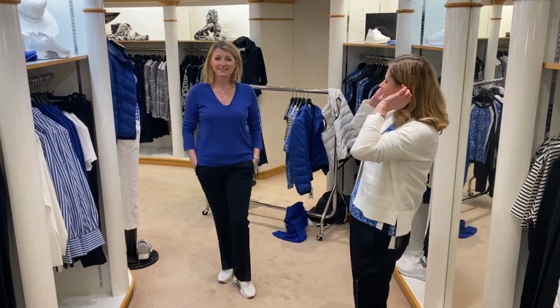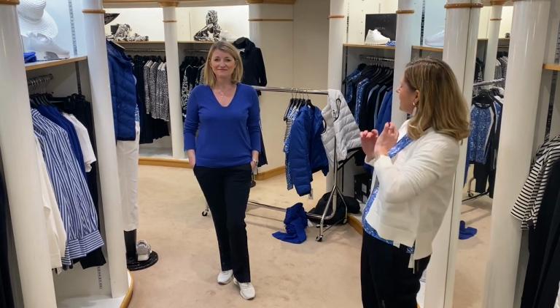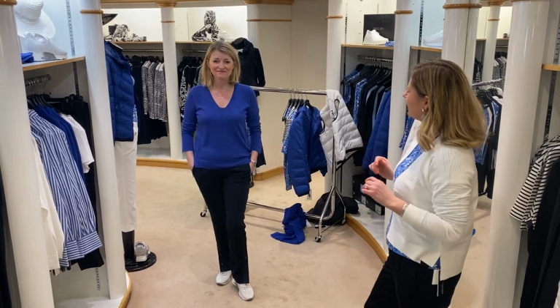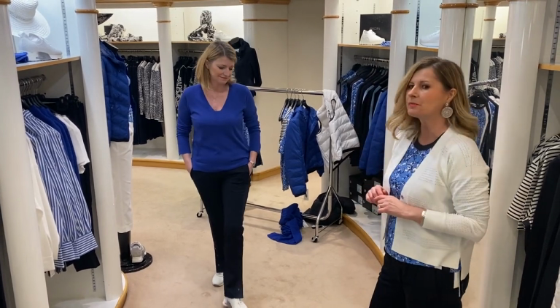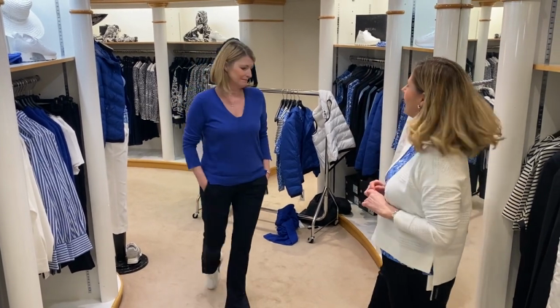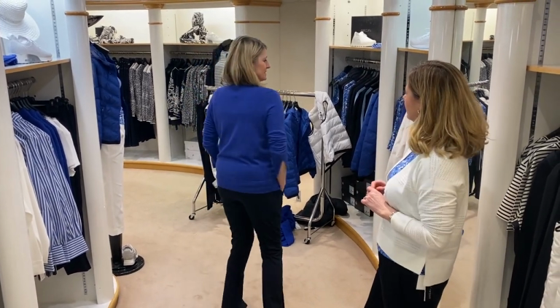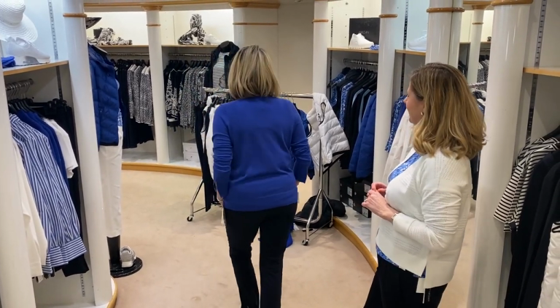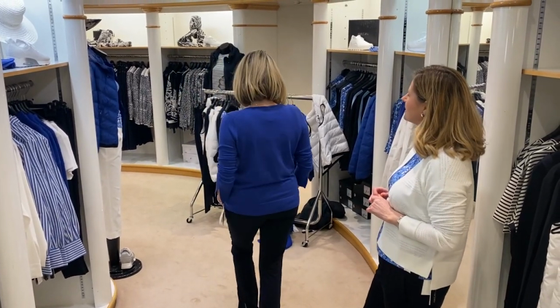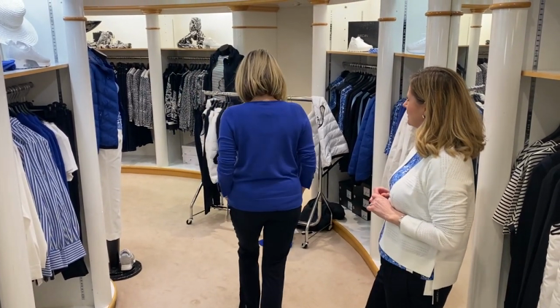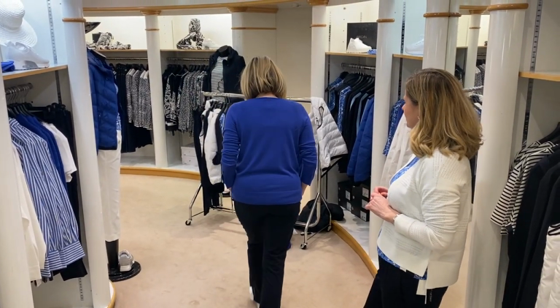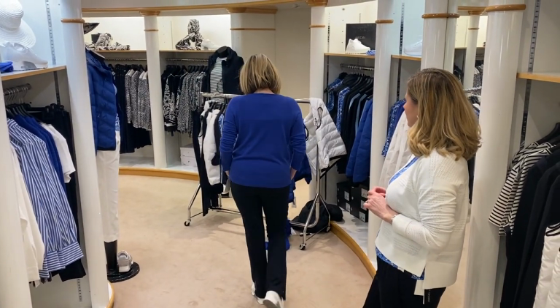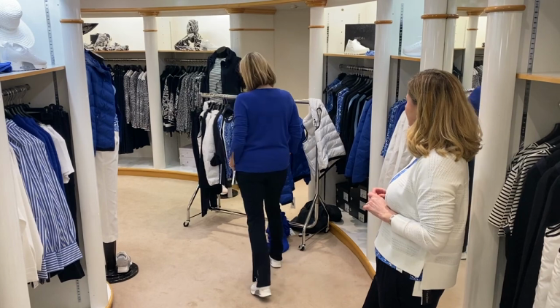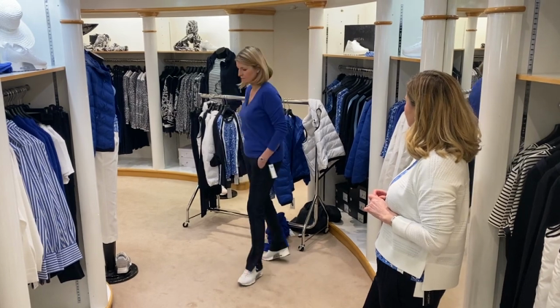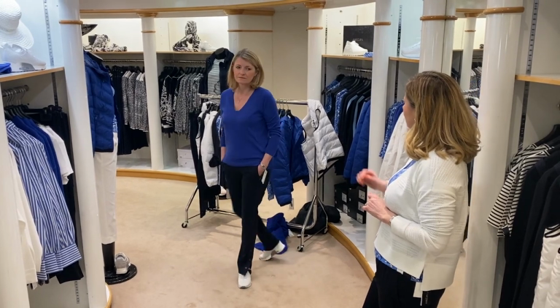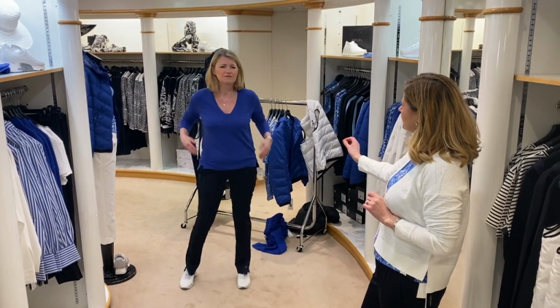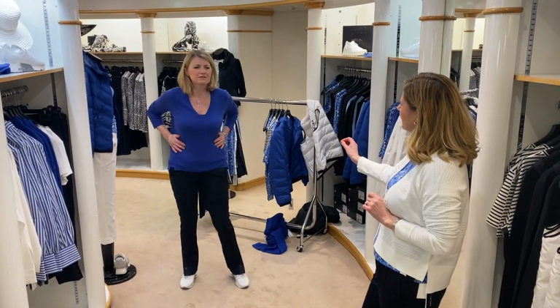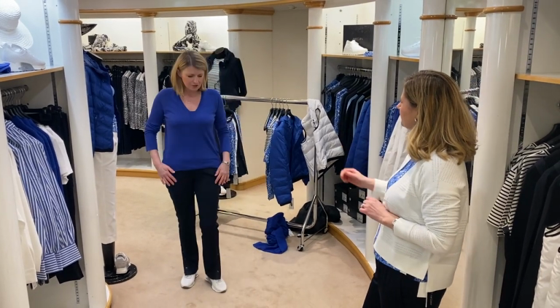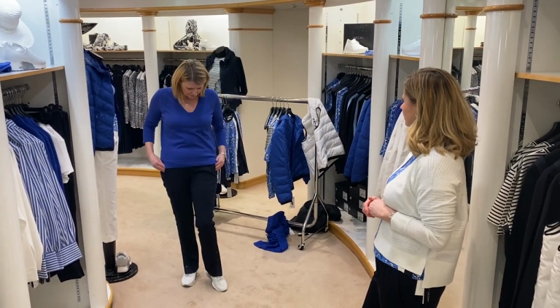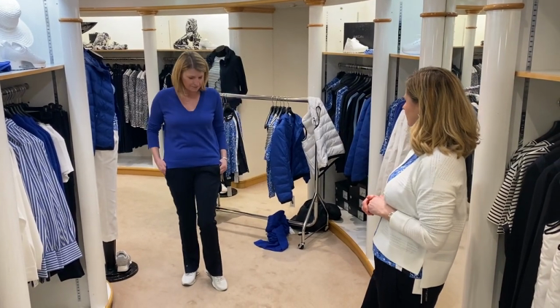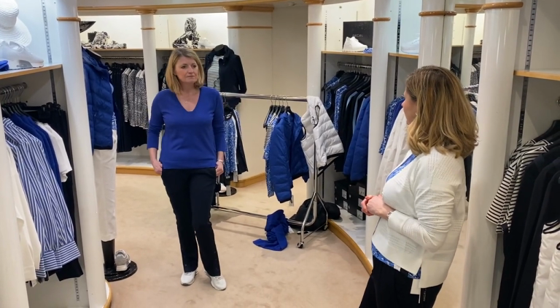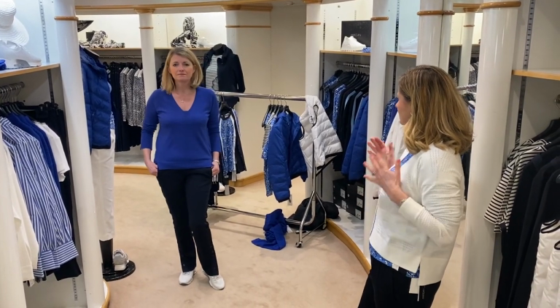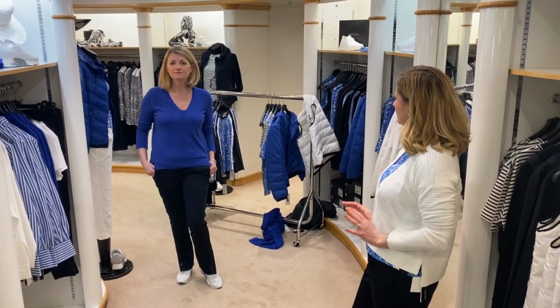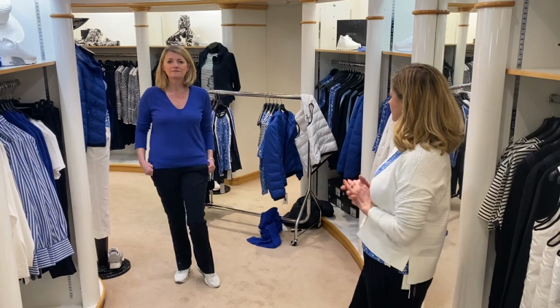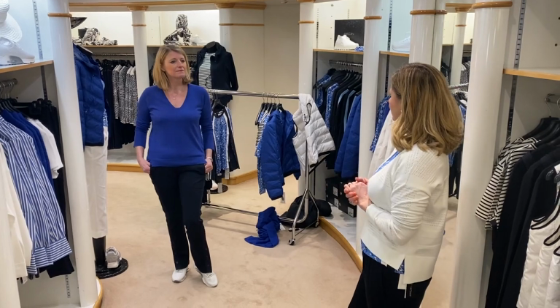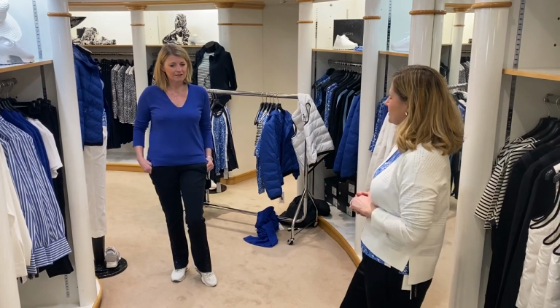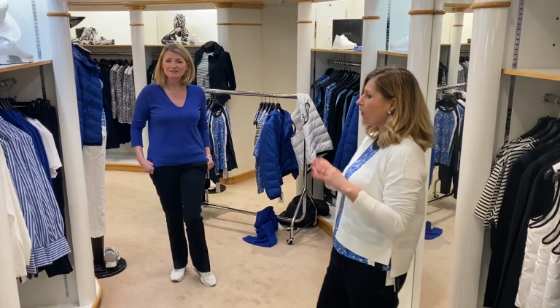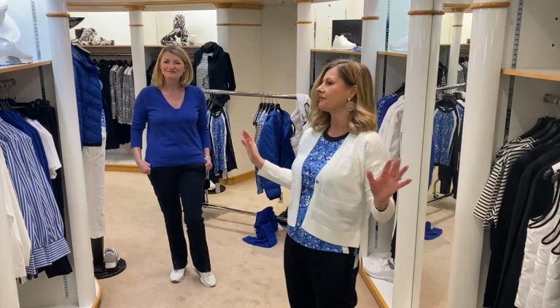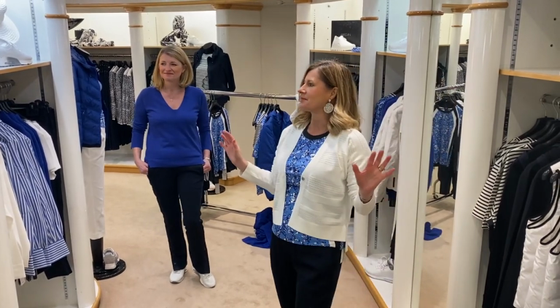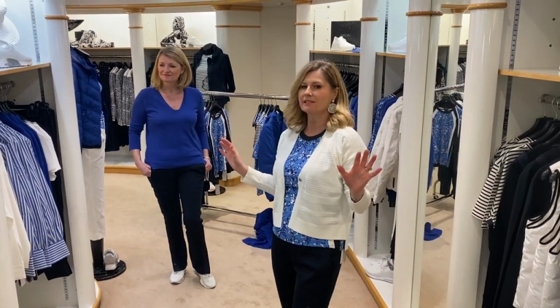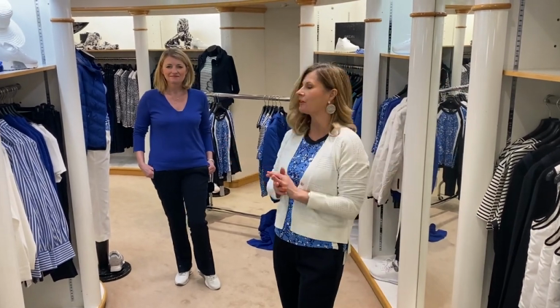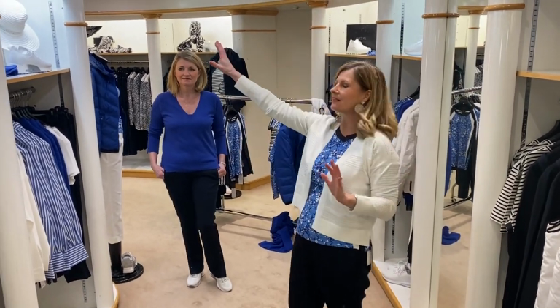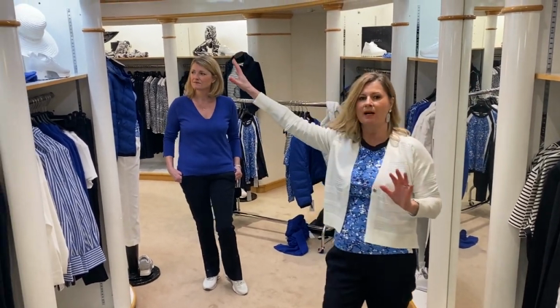Susanna's got the cashmere Algarino blend sweater in the sapphire. It's got the slit on the cuff — just stunning. Very nice. So all at 15% off — we've got hats as well.